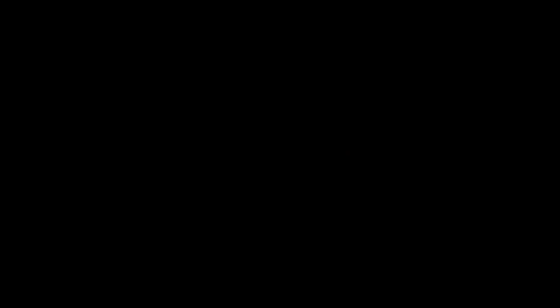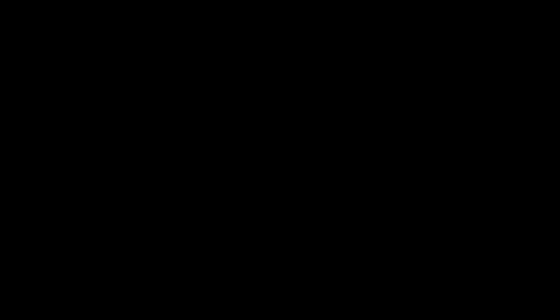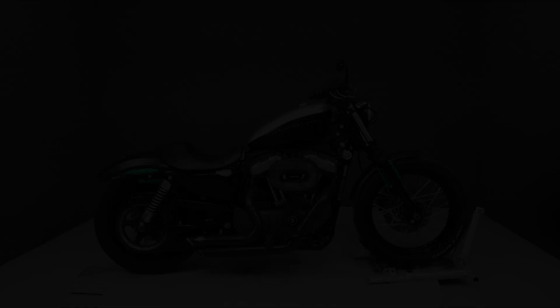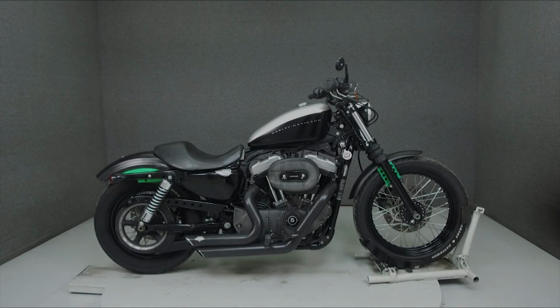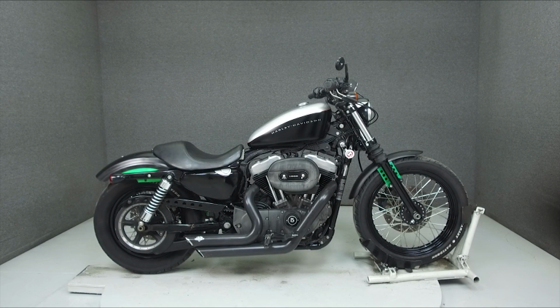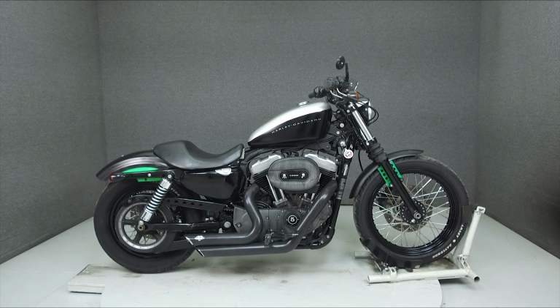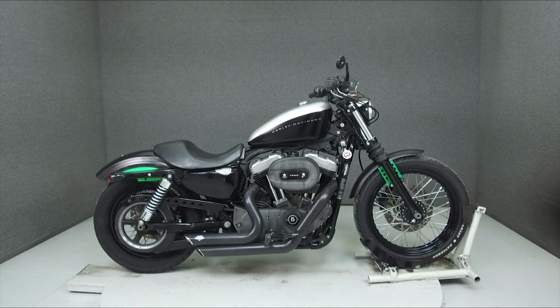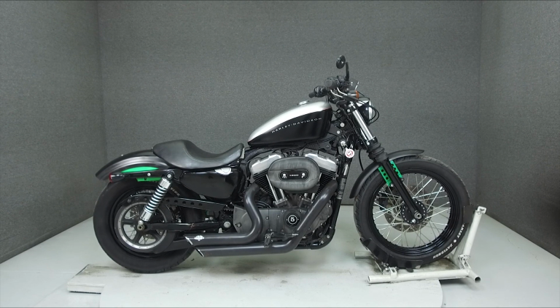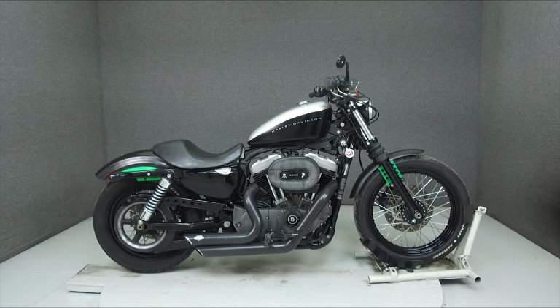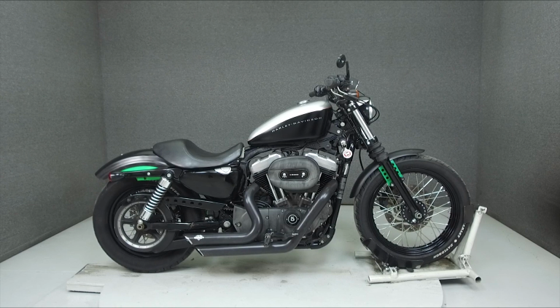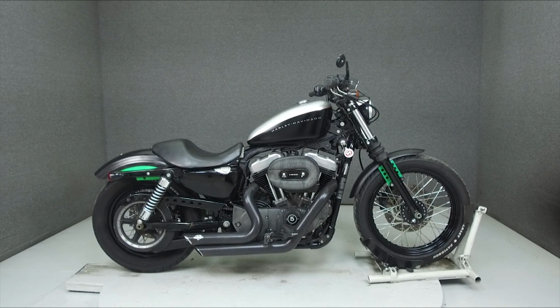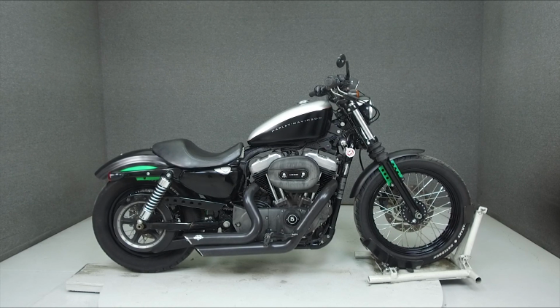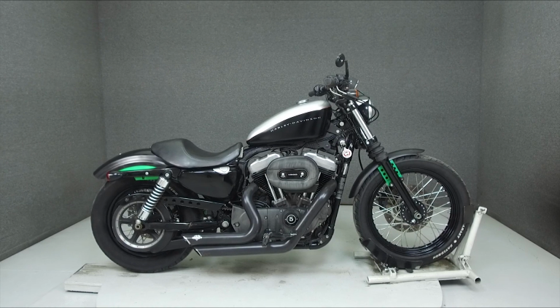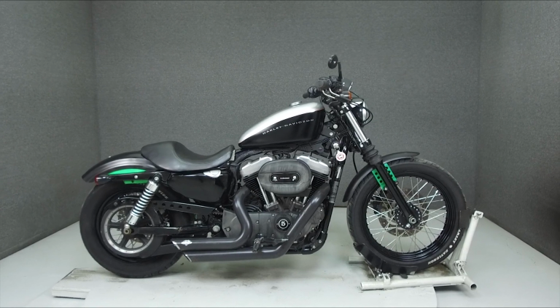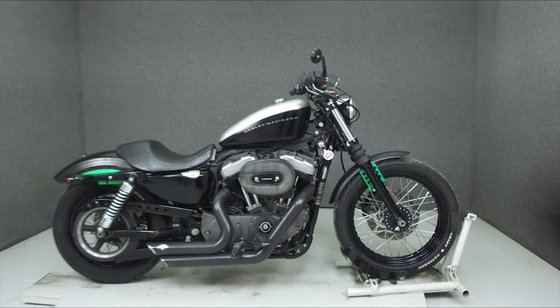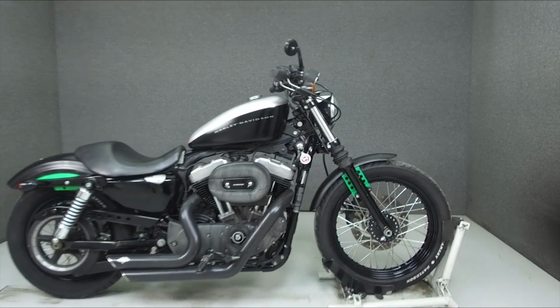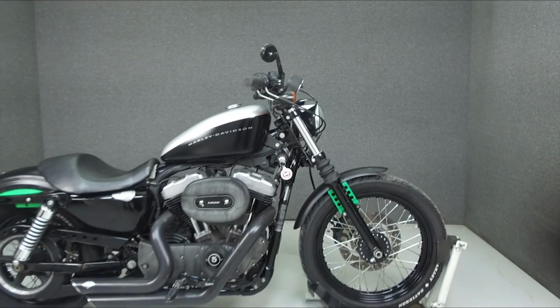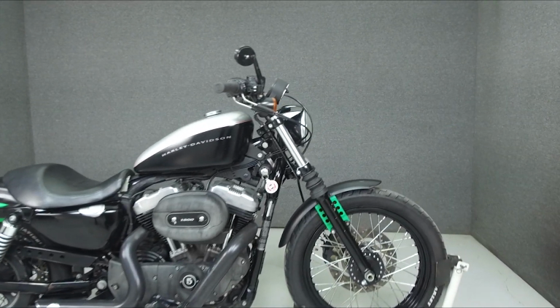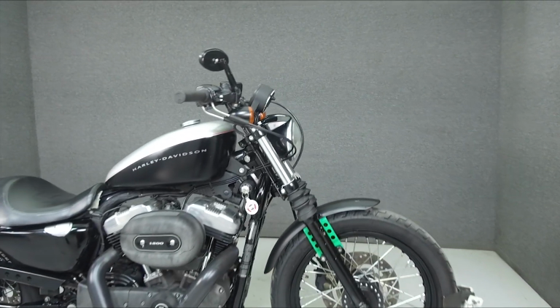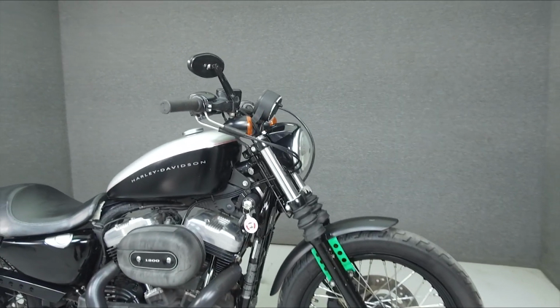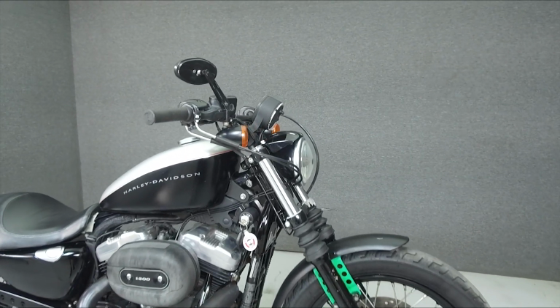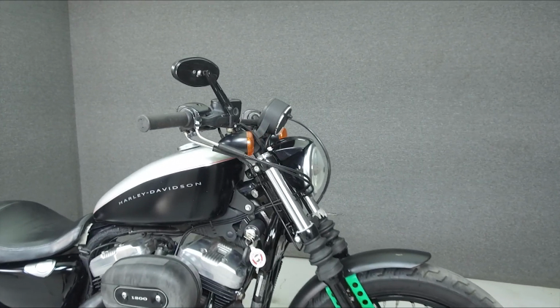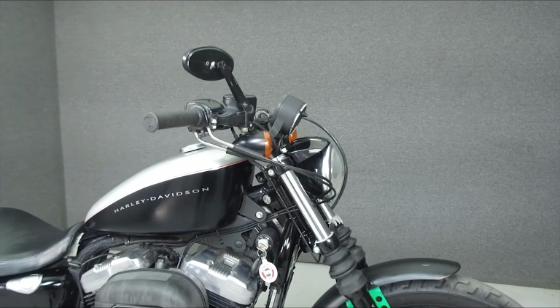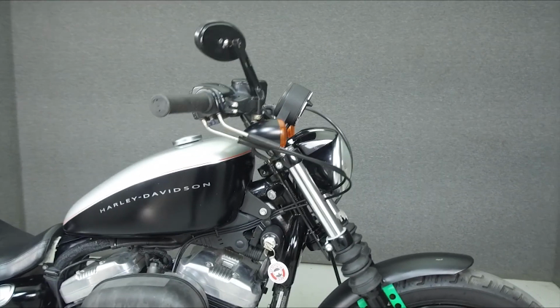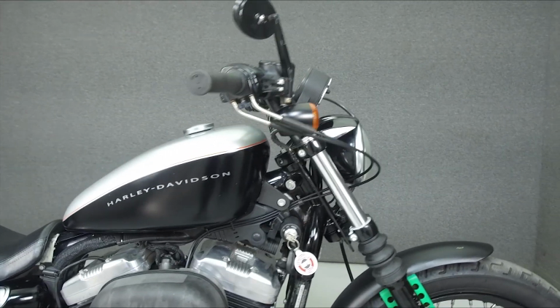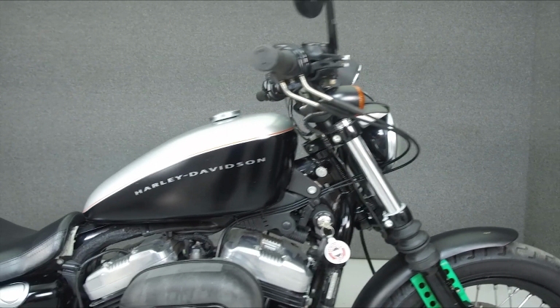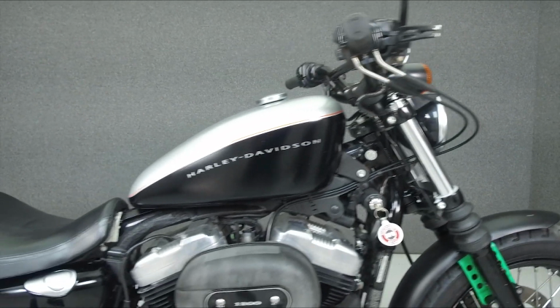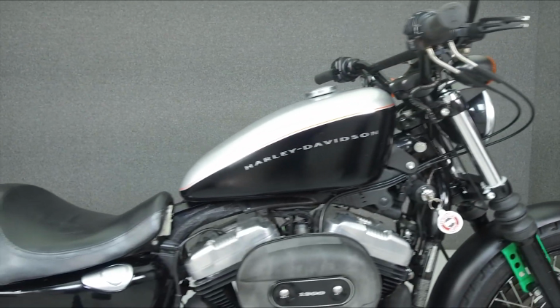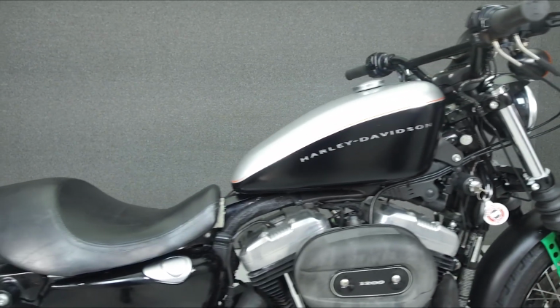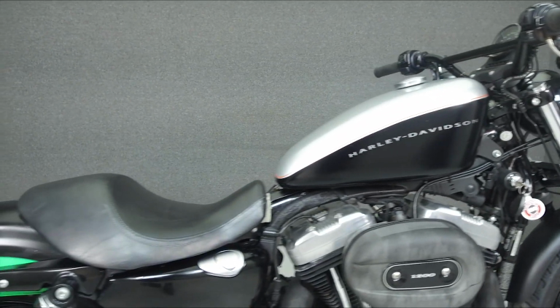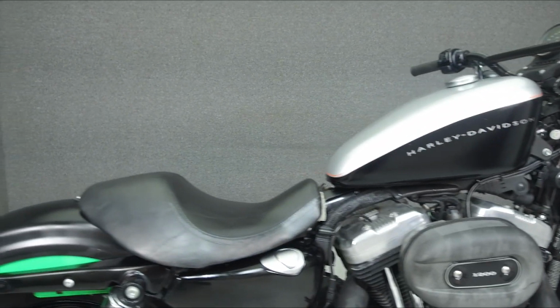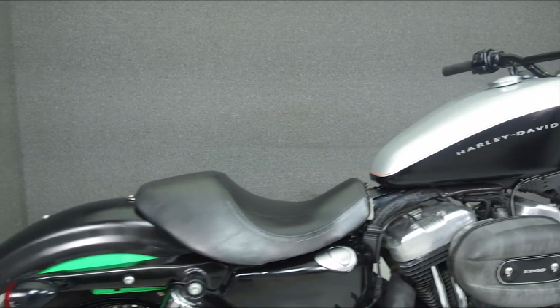Hey everyone, this is Keegan from National Powersports. Today we're taking a look at this 2009 Harley-Davidson Sportster 1200 Nightster with 33,274 miles.